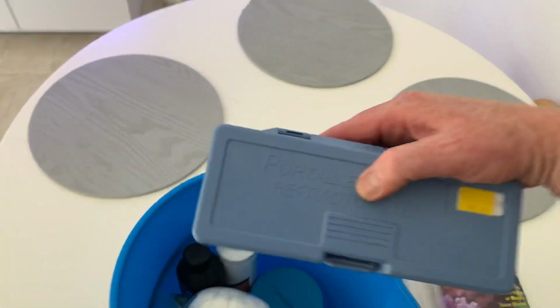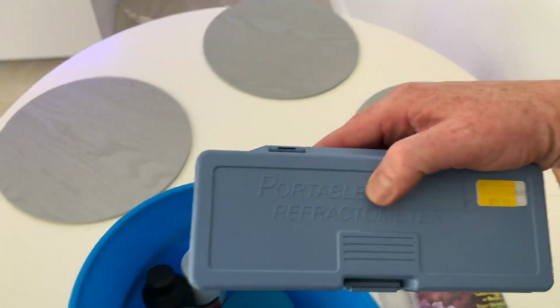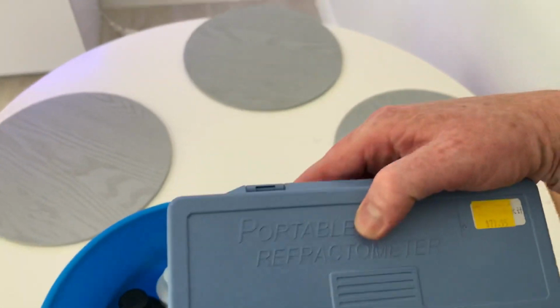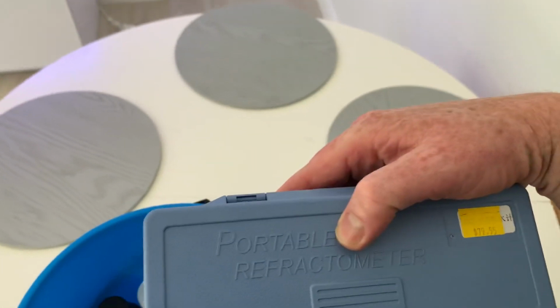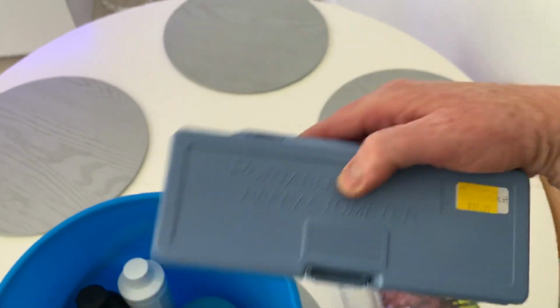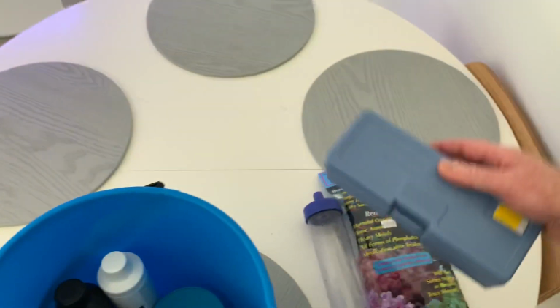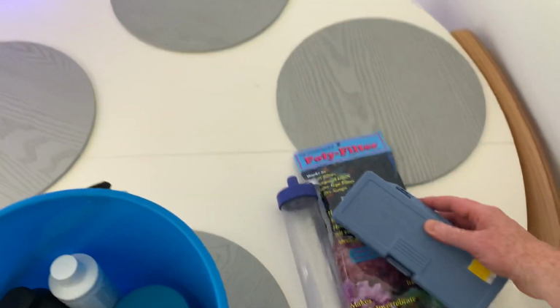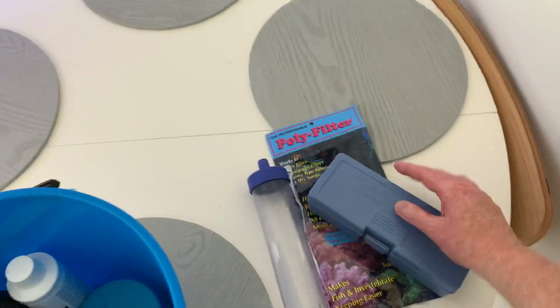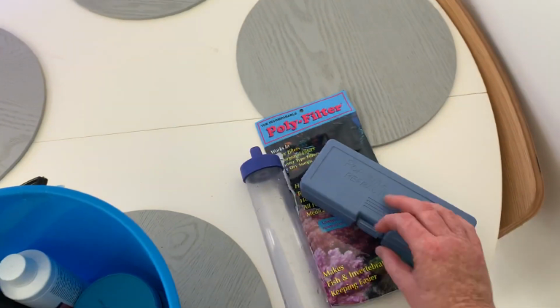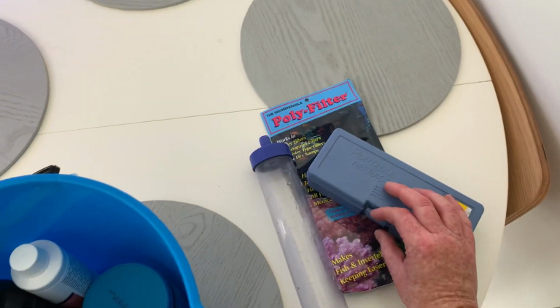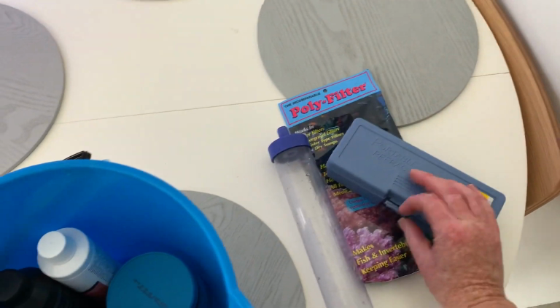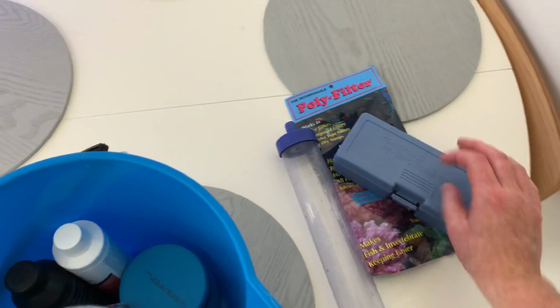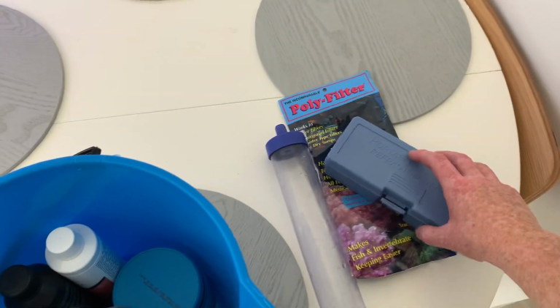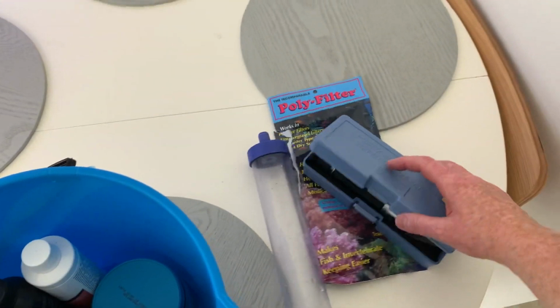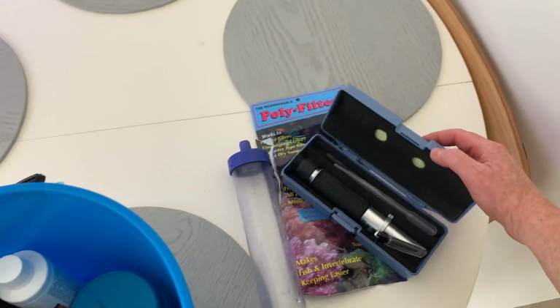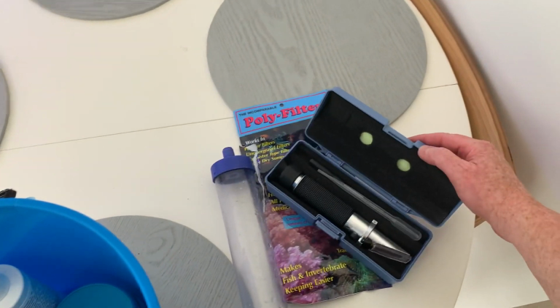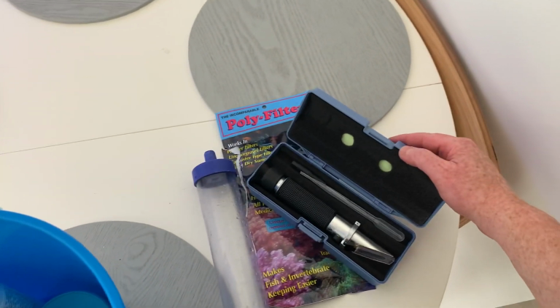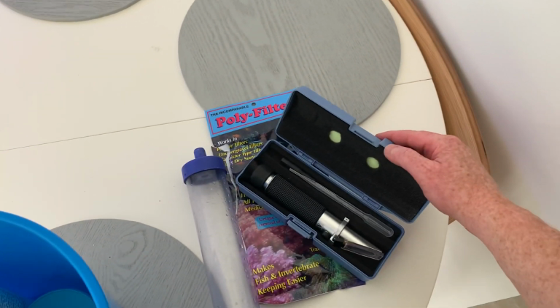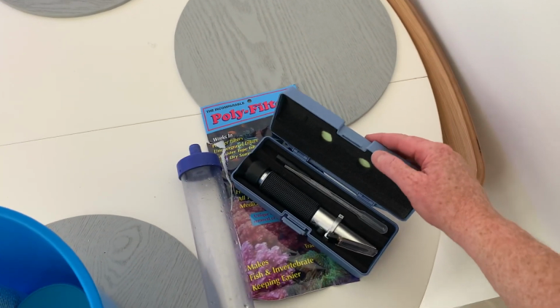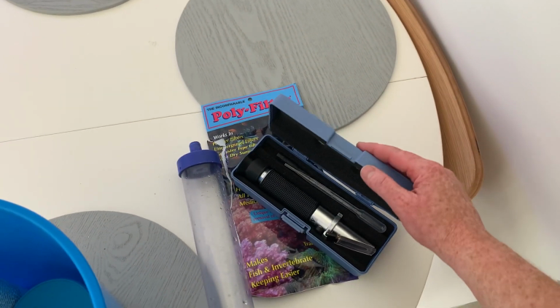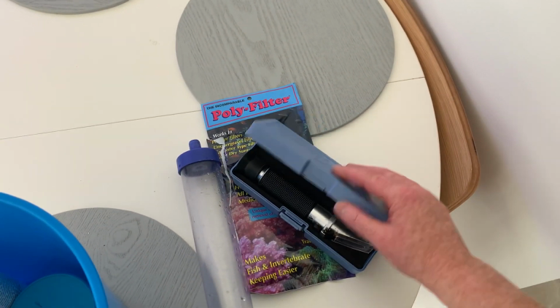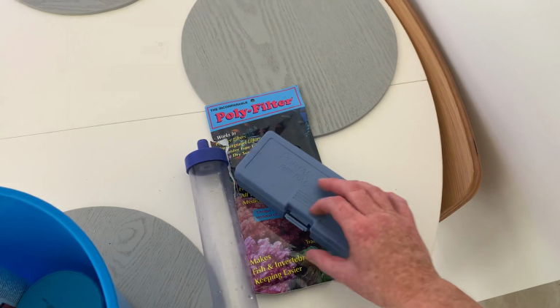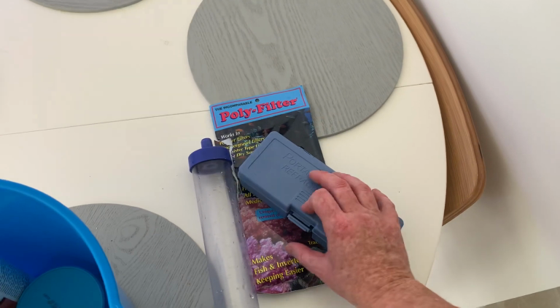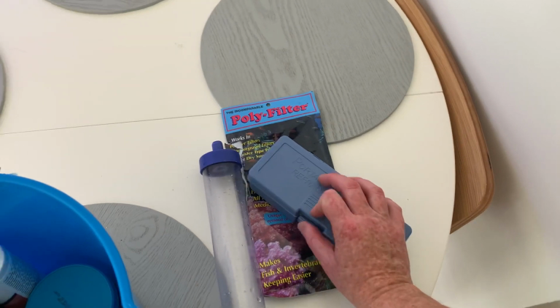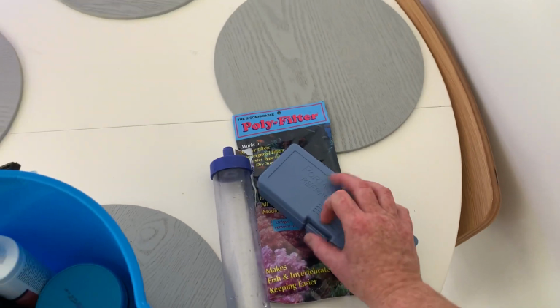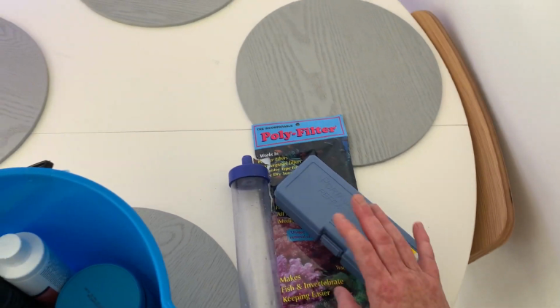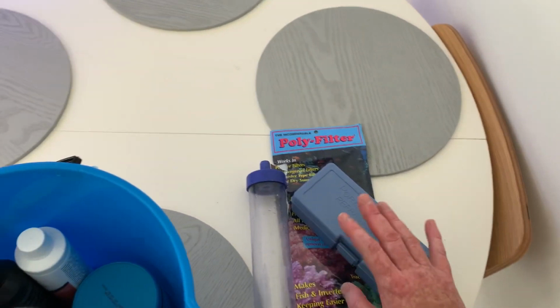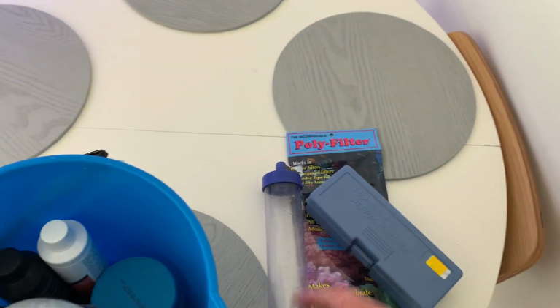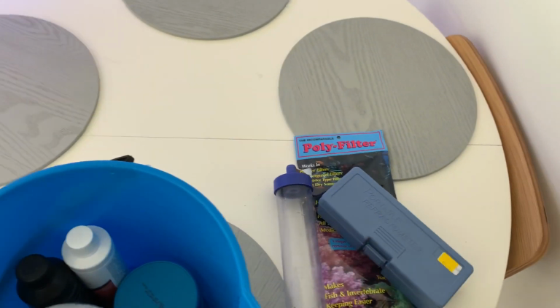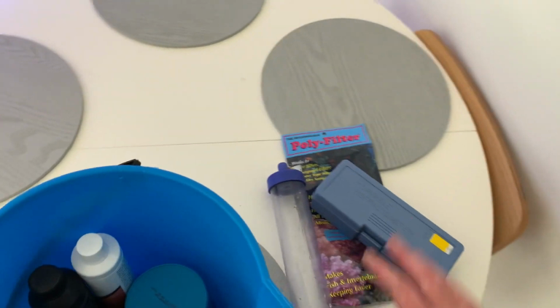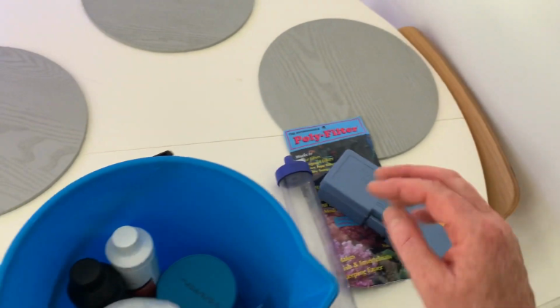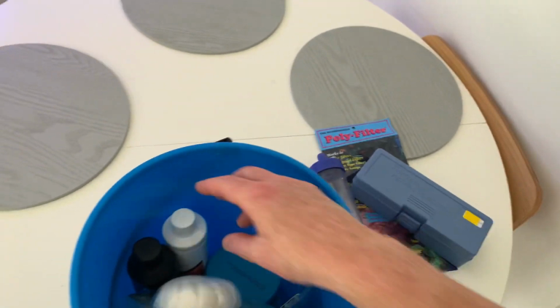We've got a refractometer. It's very important that you calibrate the refractometer using RO water every time you use it, otherwise you might be getting inaccurate readings.